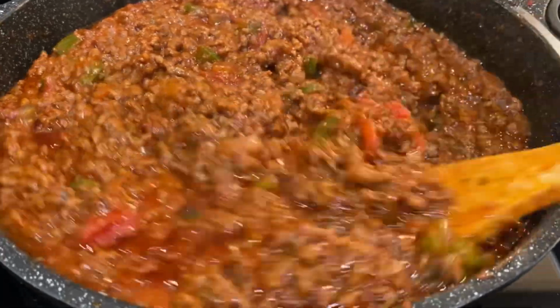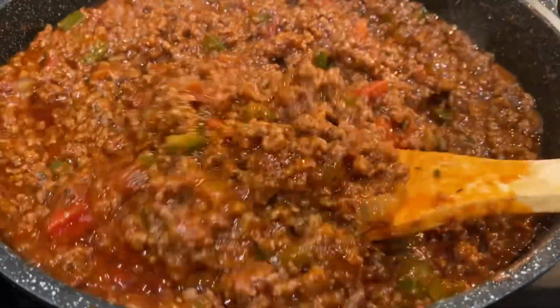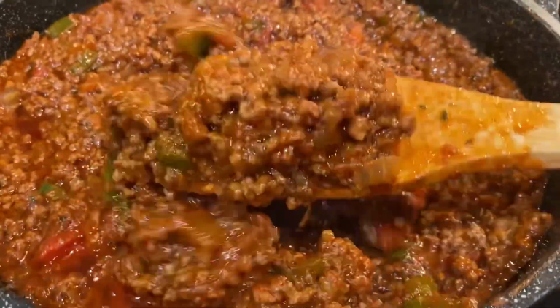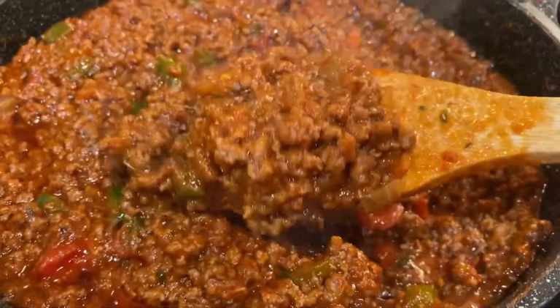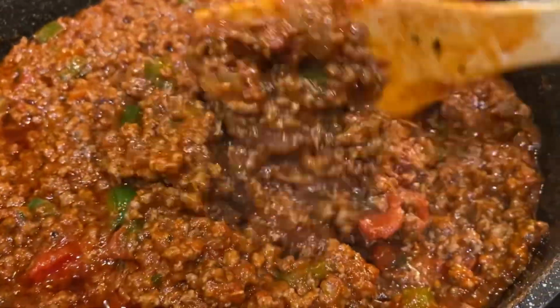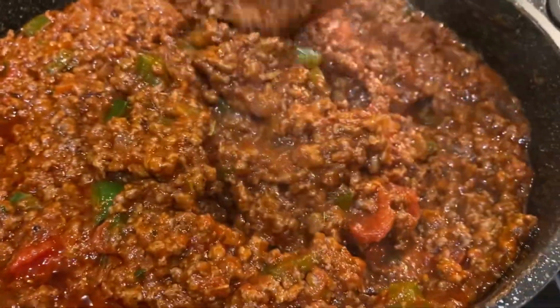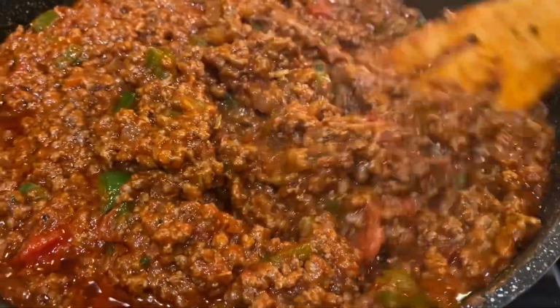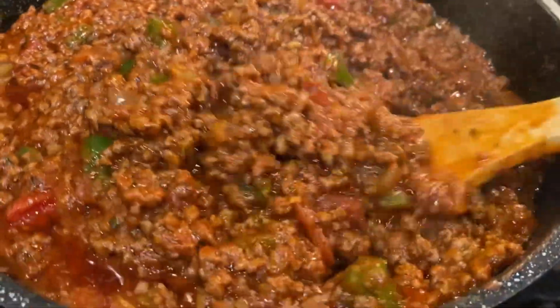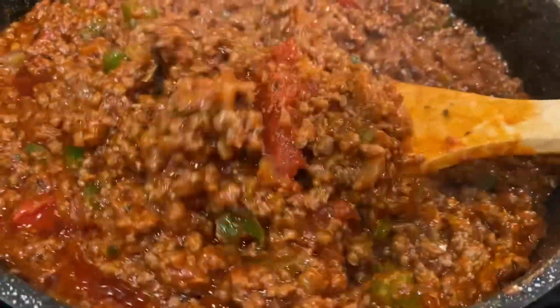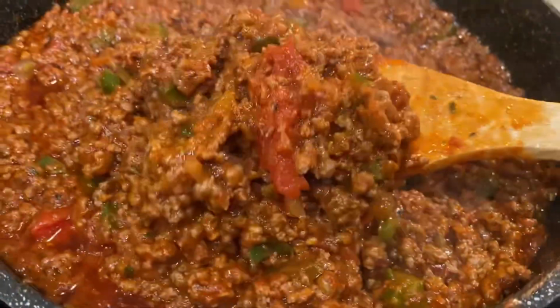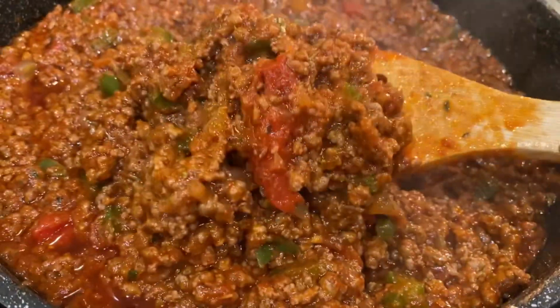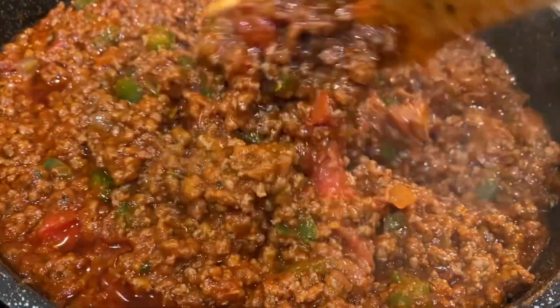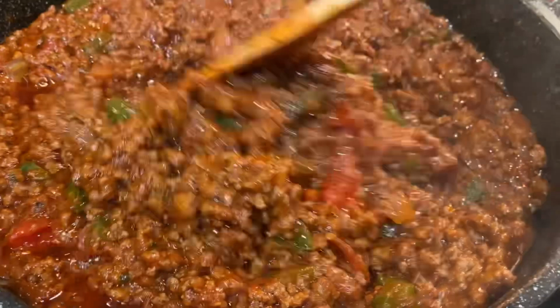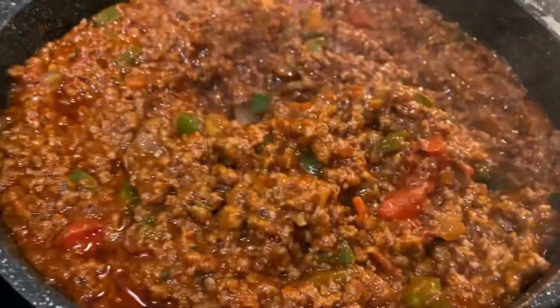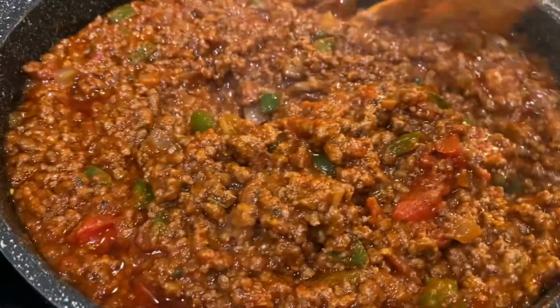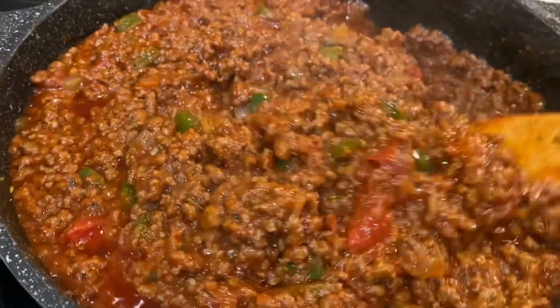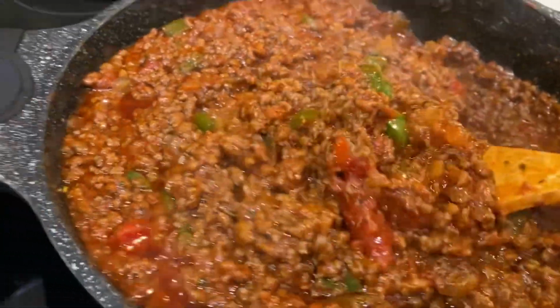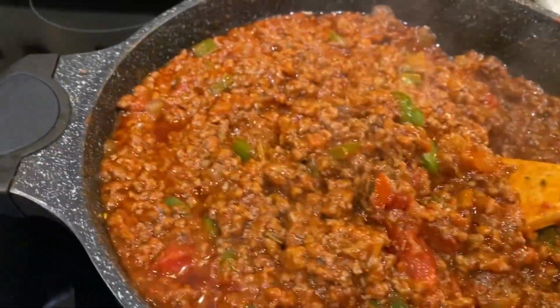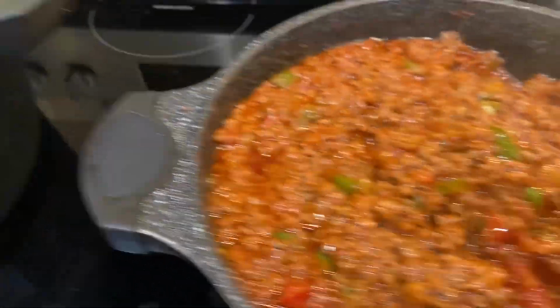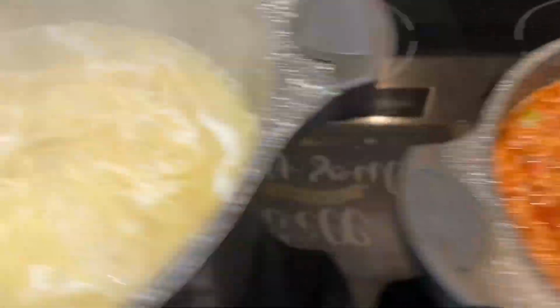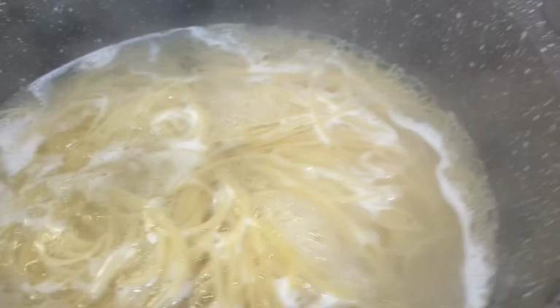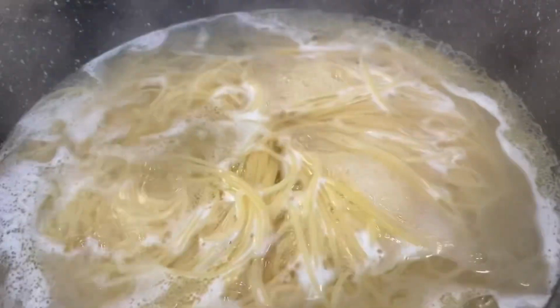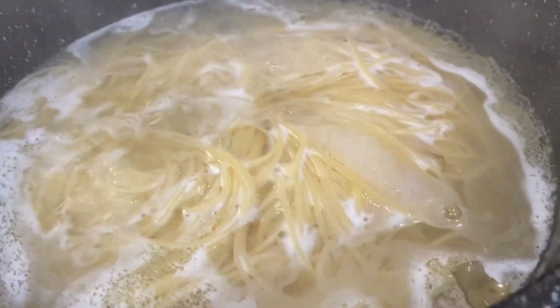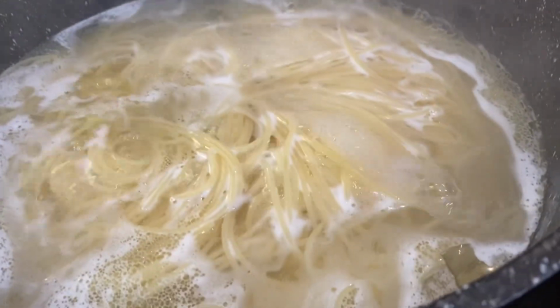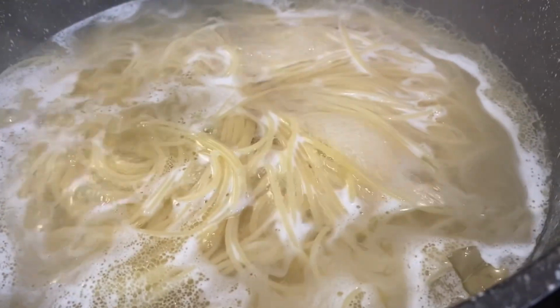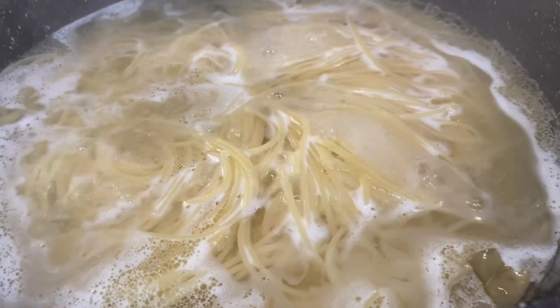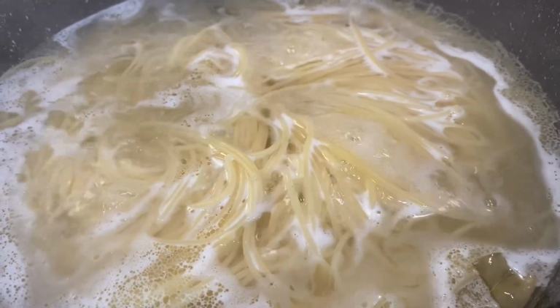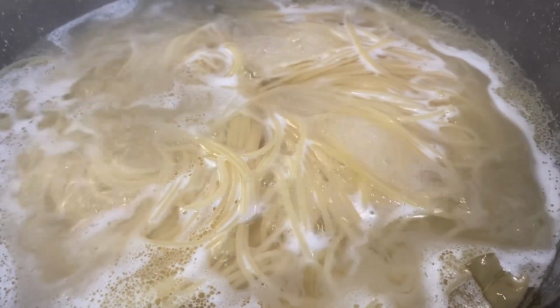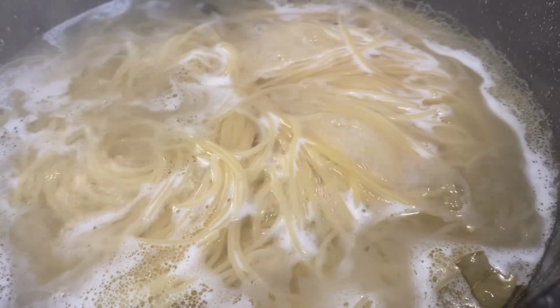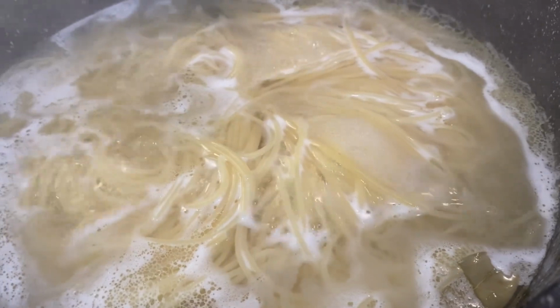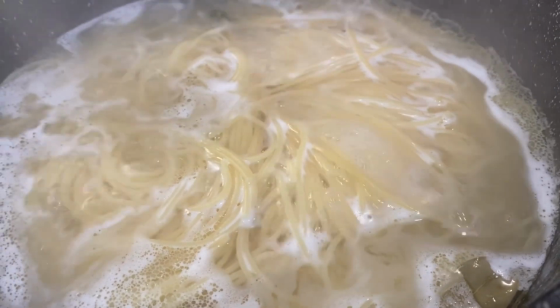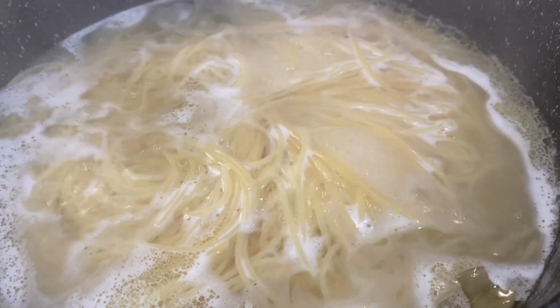Our spaghetti sauce is done, and it's so delicious. I had the kids come in and taste it. And our noodles are just about done as well. So next we're going to go ahead and plate it.